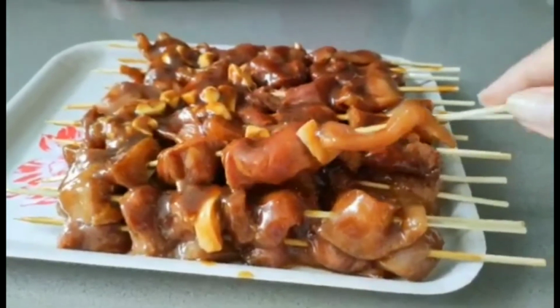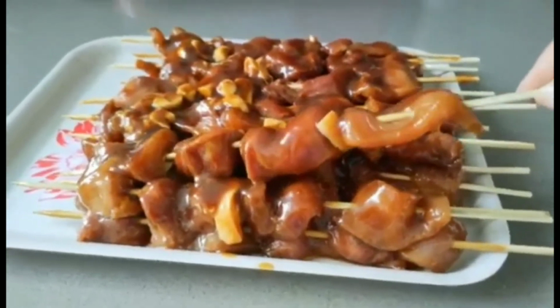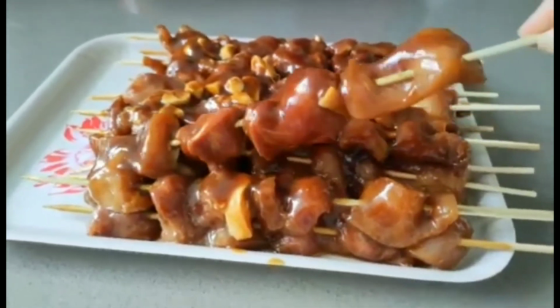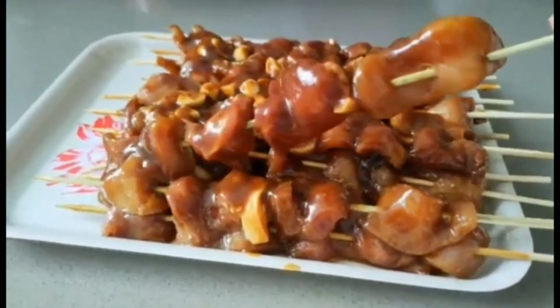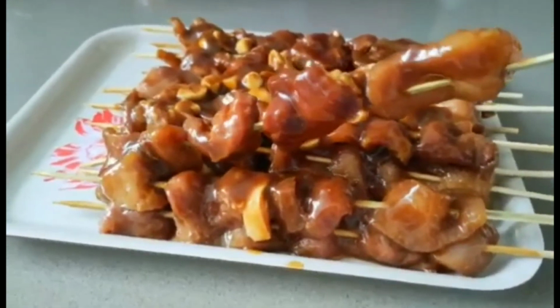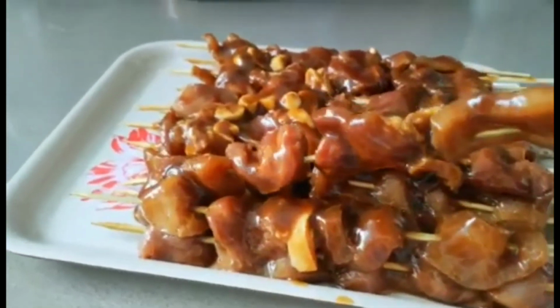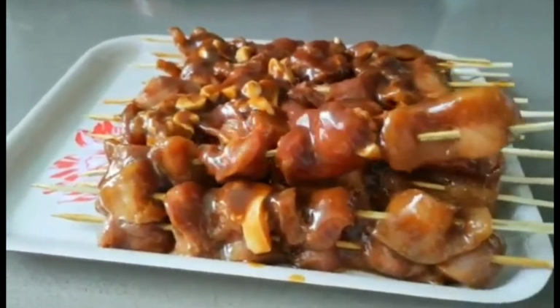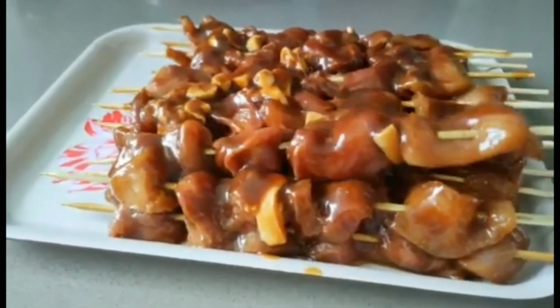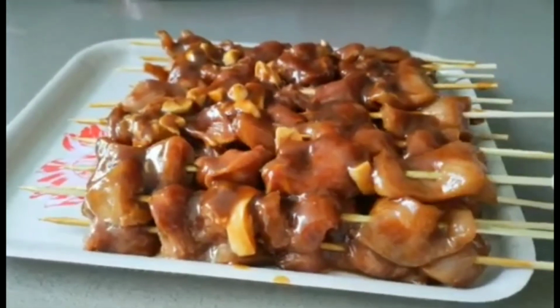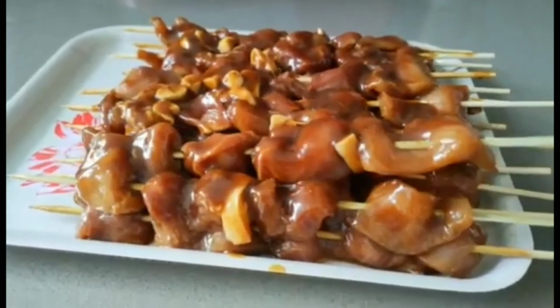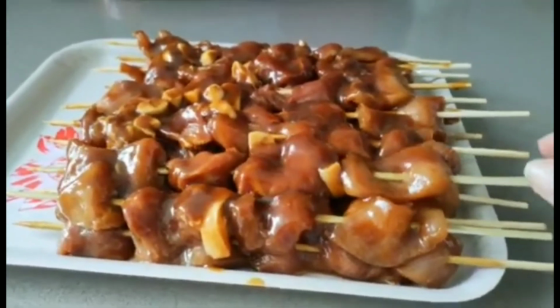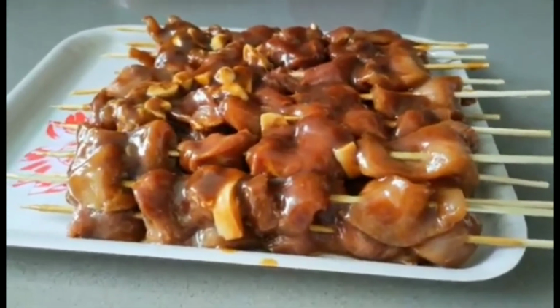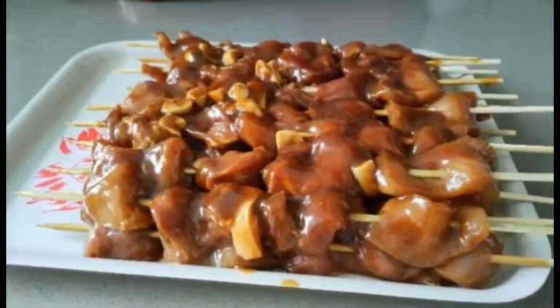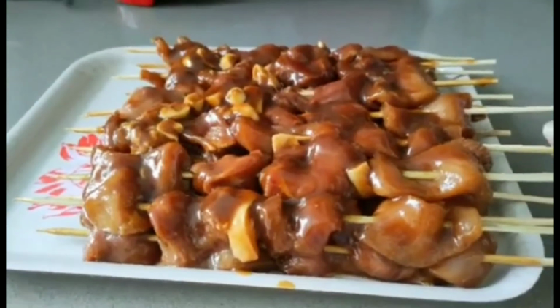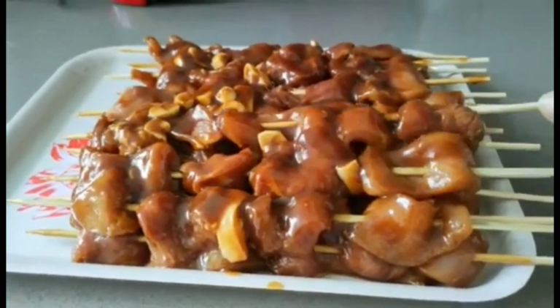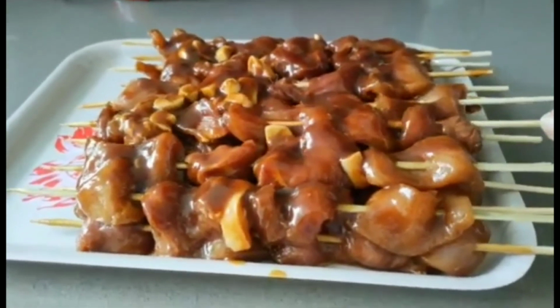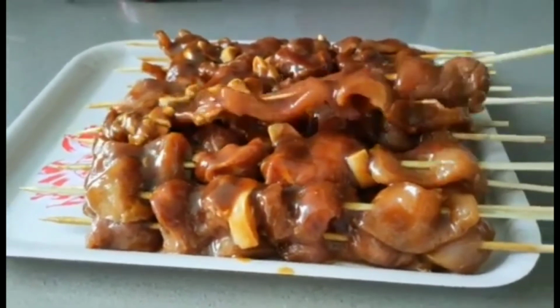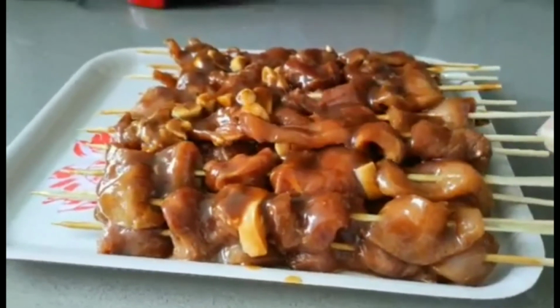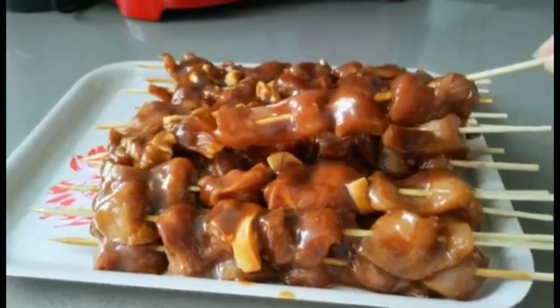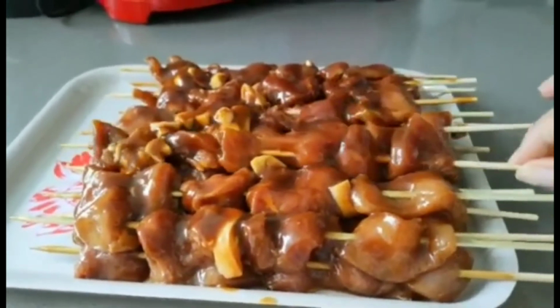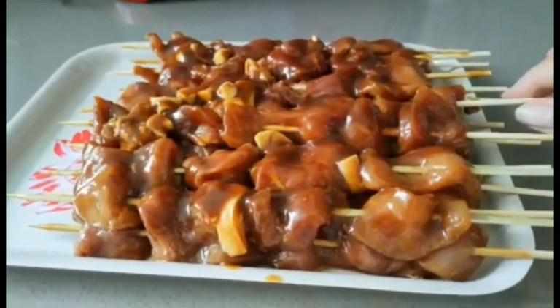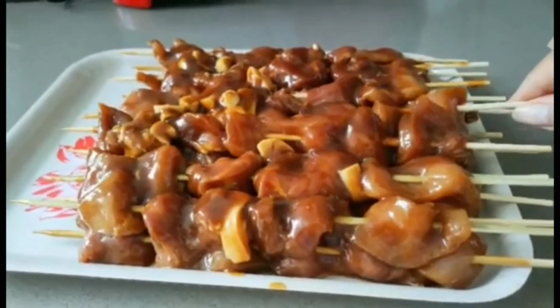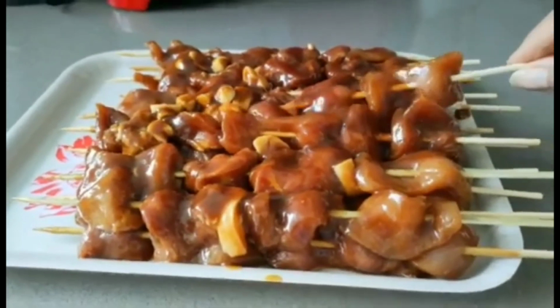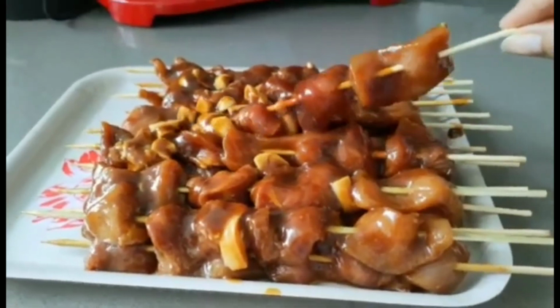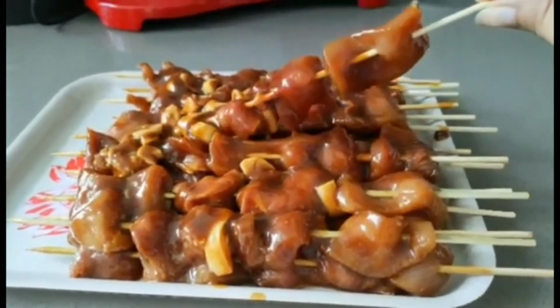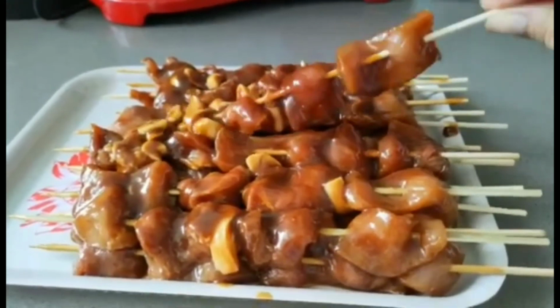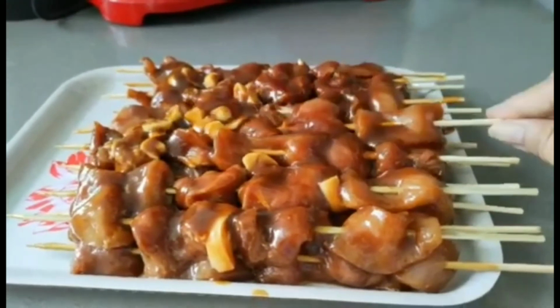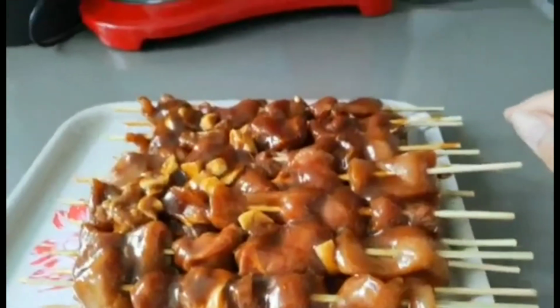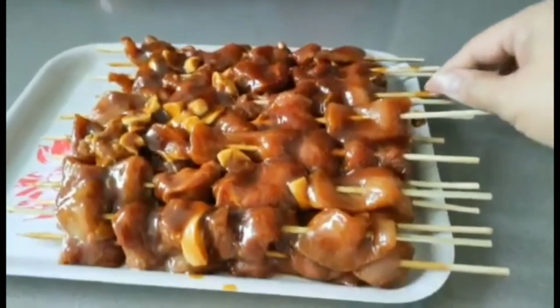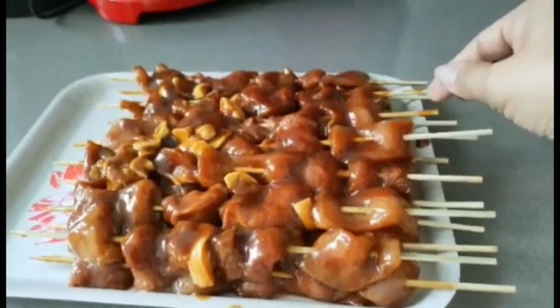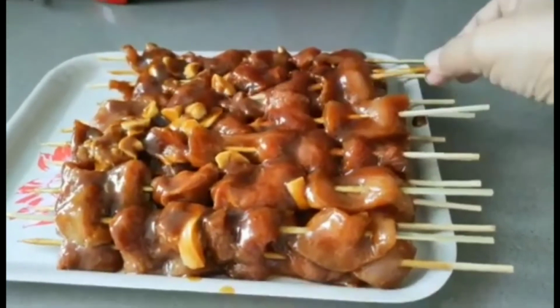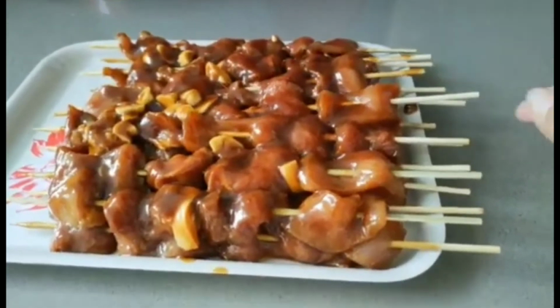You can use any meat you want - chicken, beef, mutton, or lamb. You can also use fish. That's it.